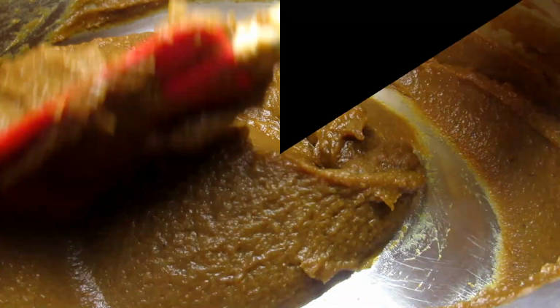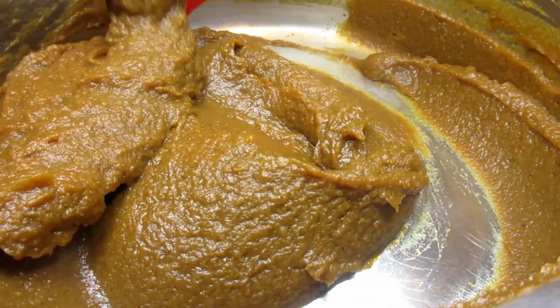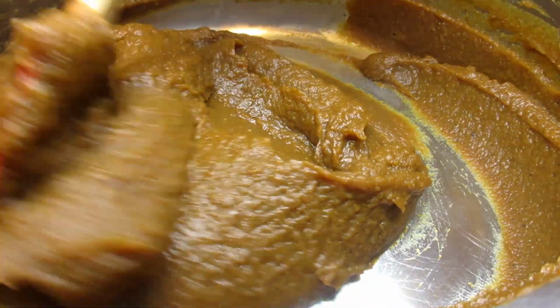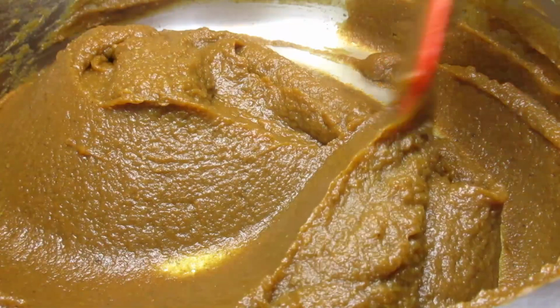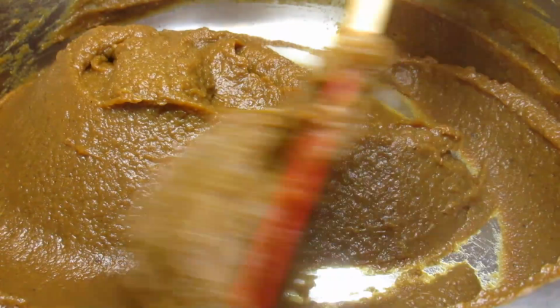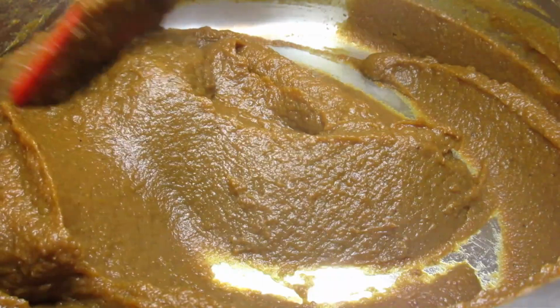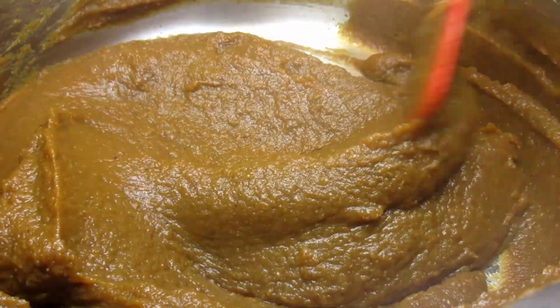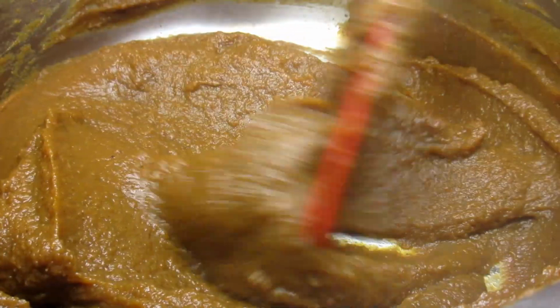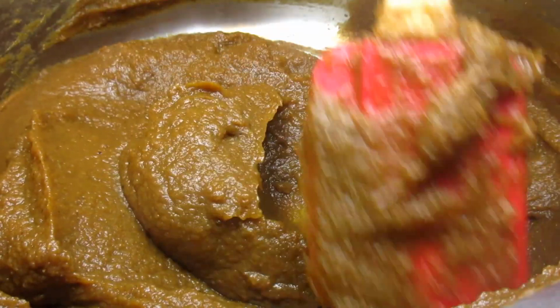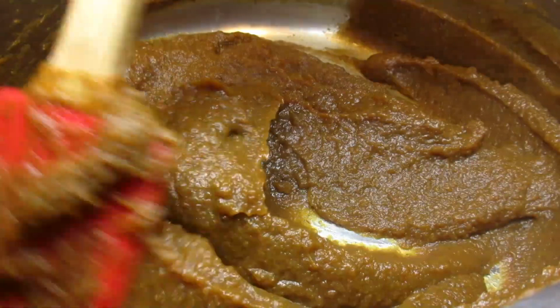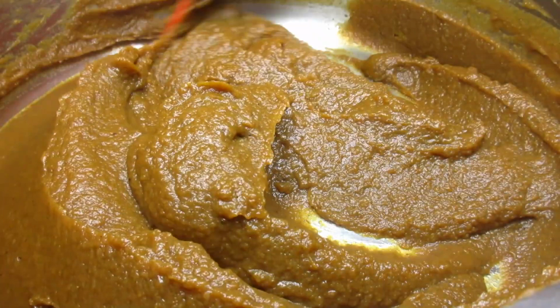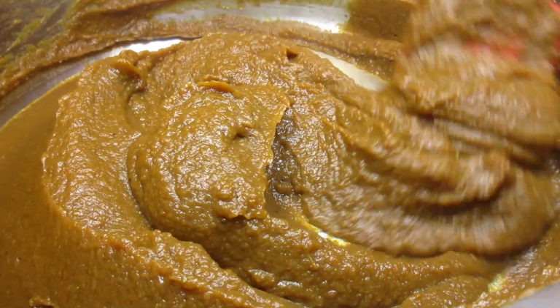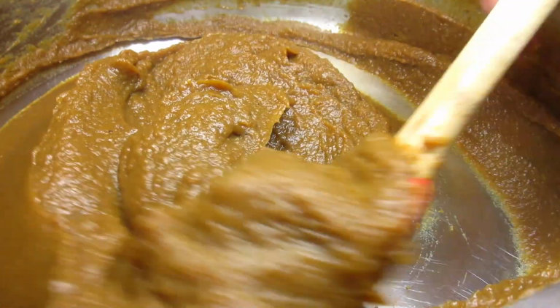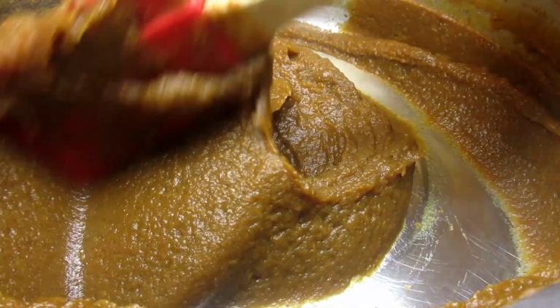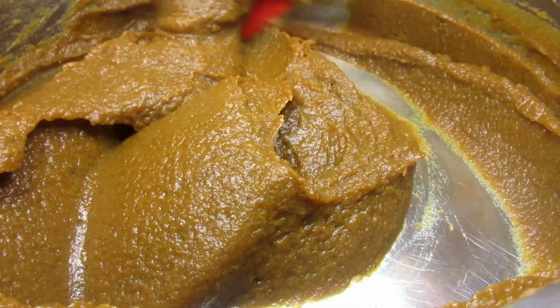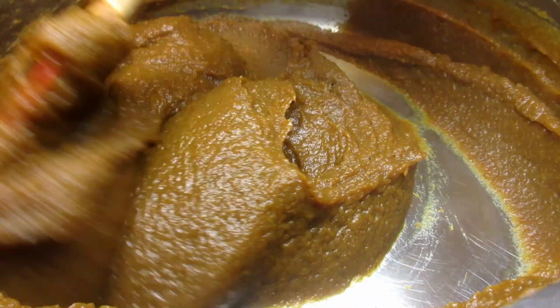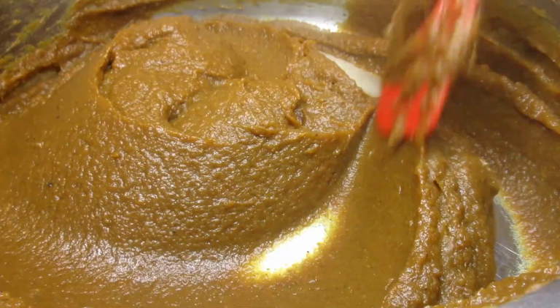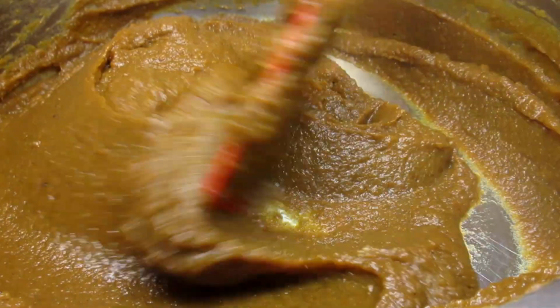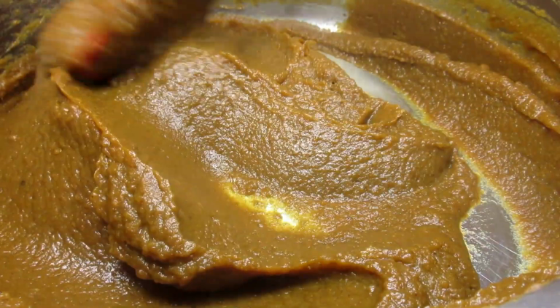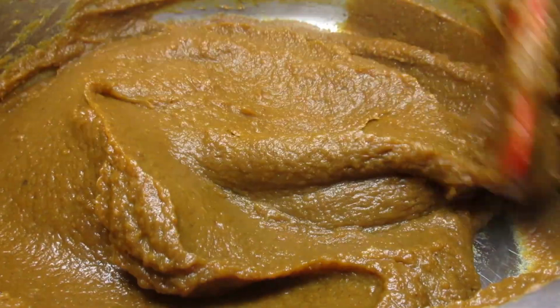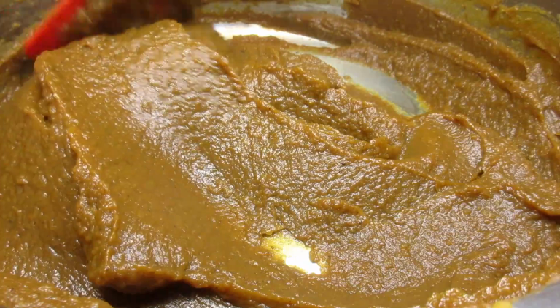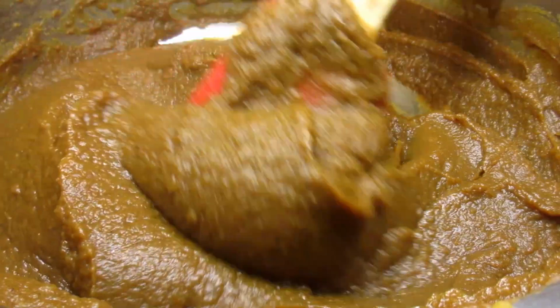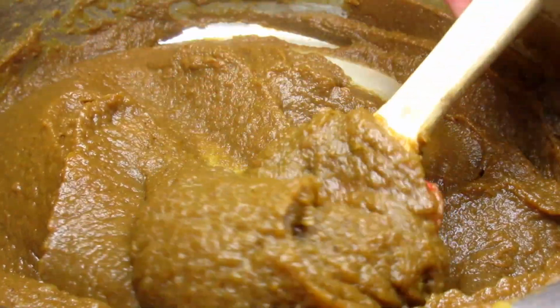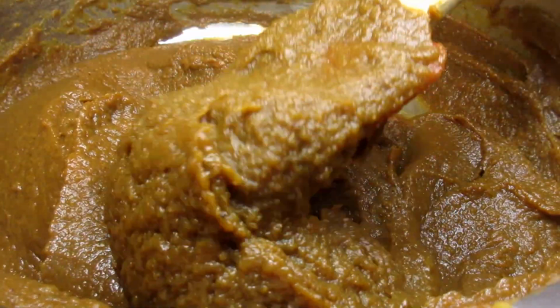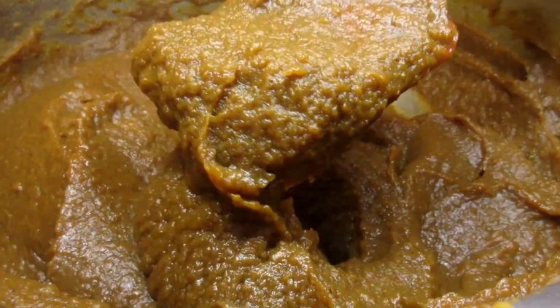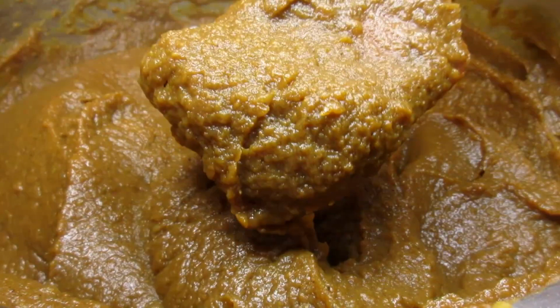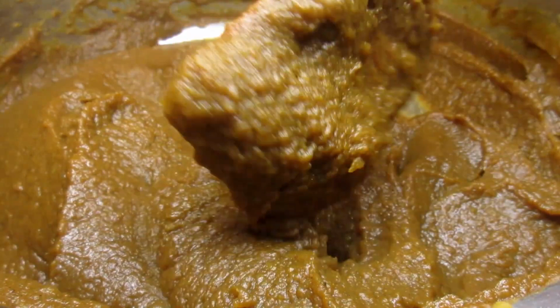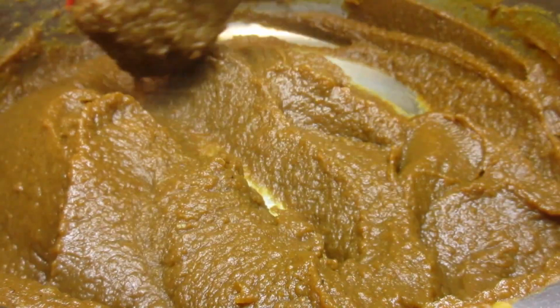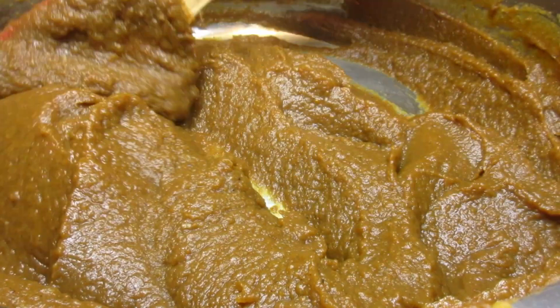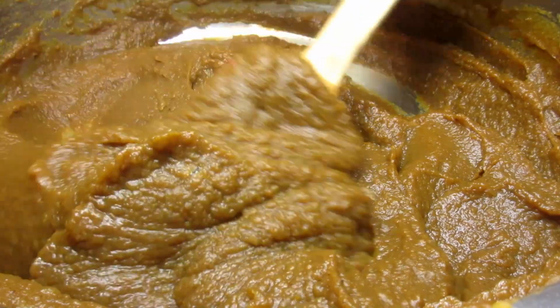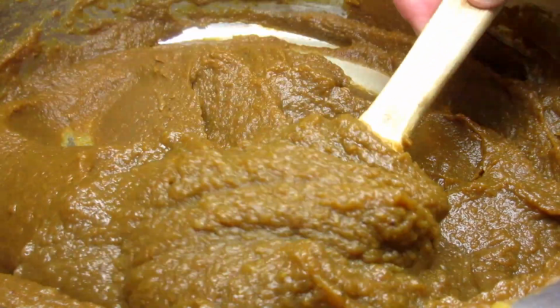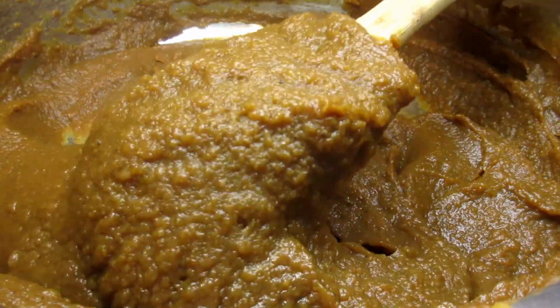It's been around 30 minutes and the pumpkin butter is done. You can see some of the moisture is gone and the mixture is thickened — and by the way, it smells awesome.